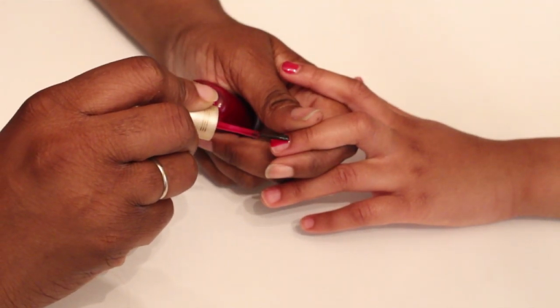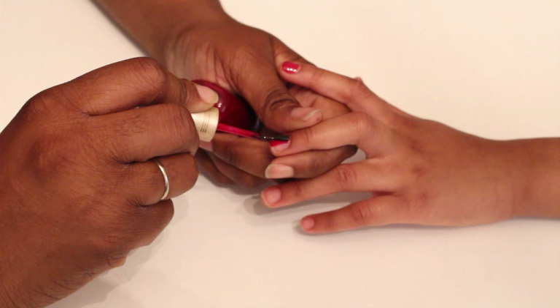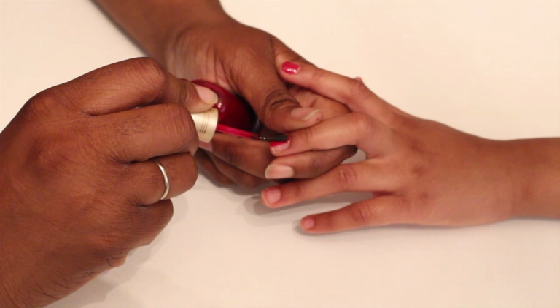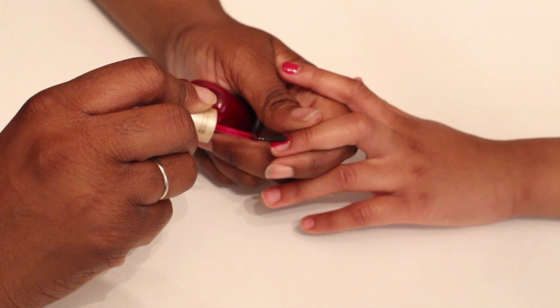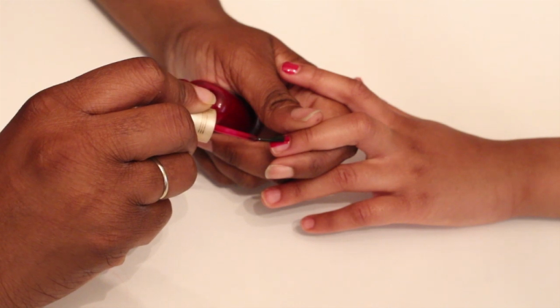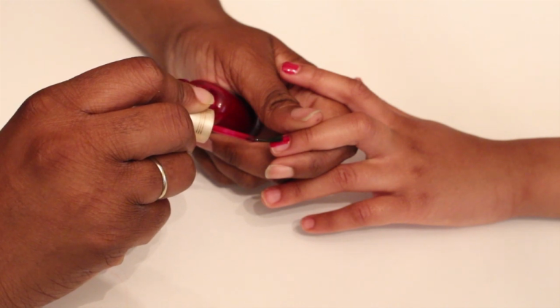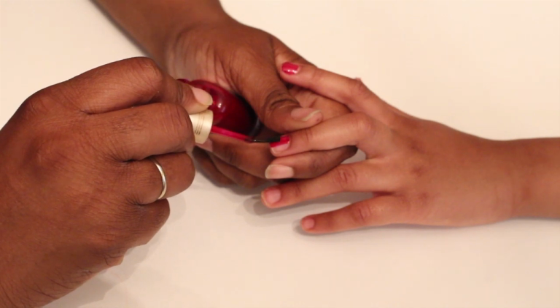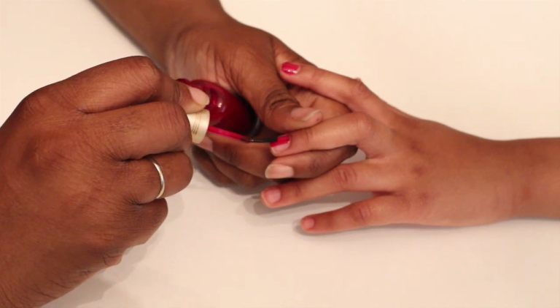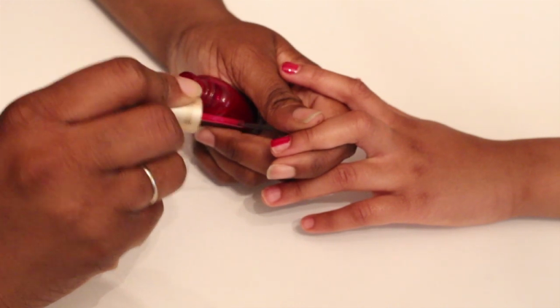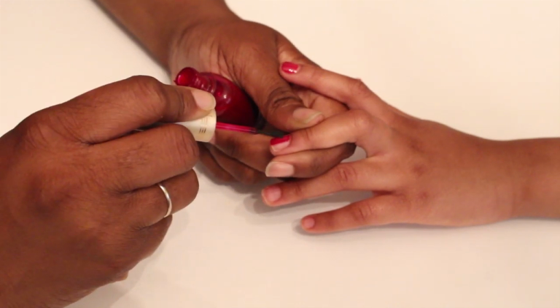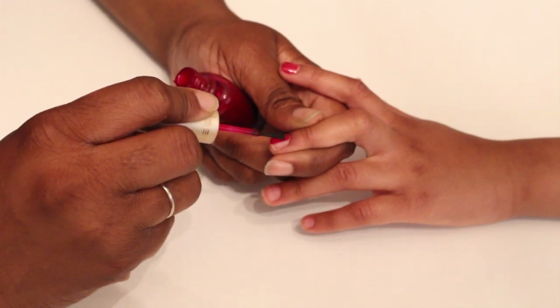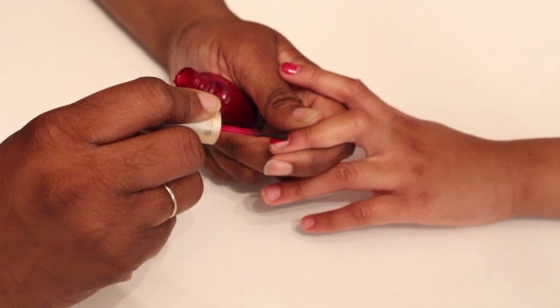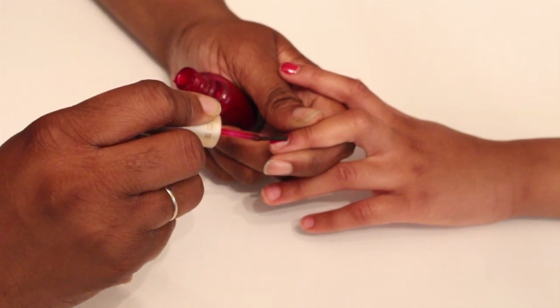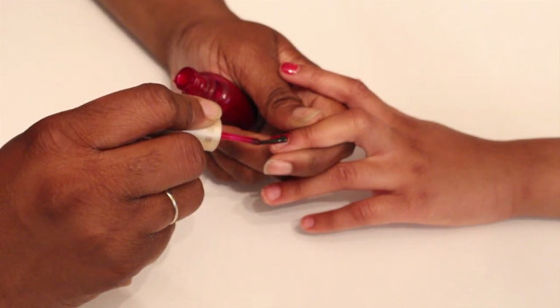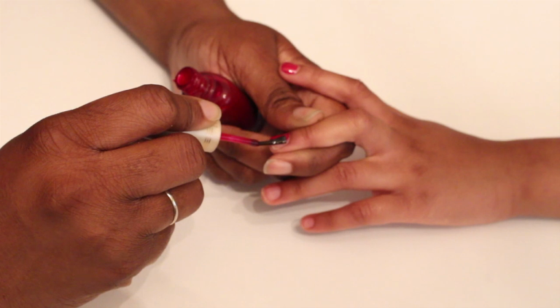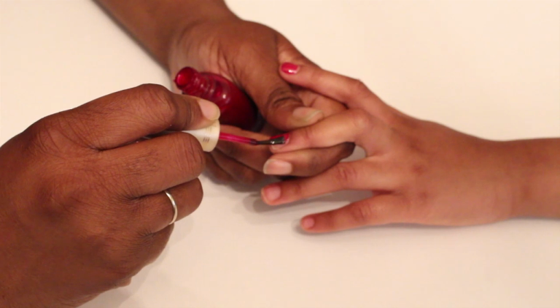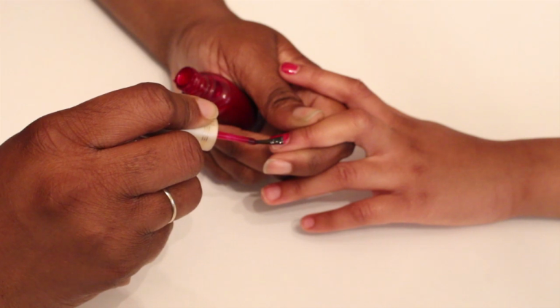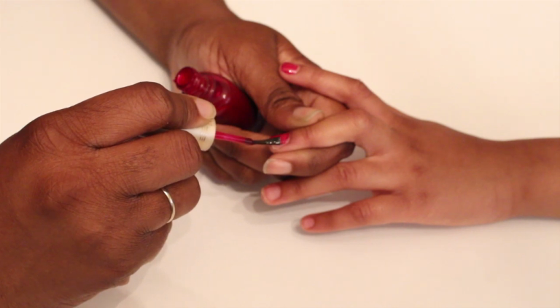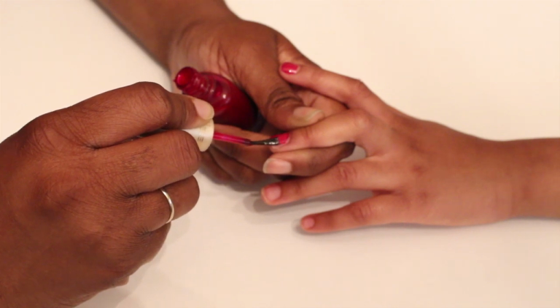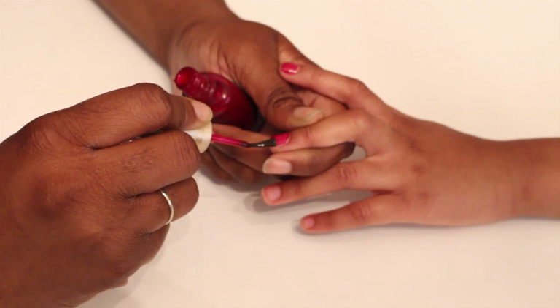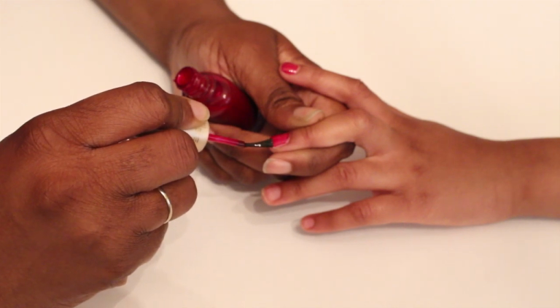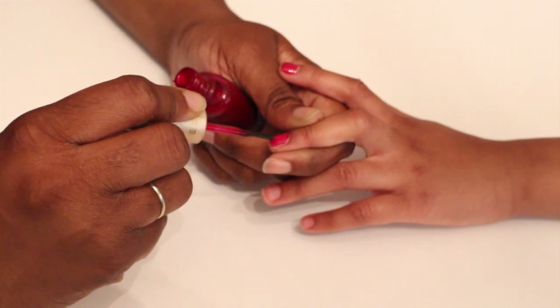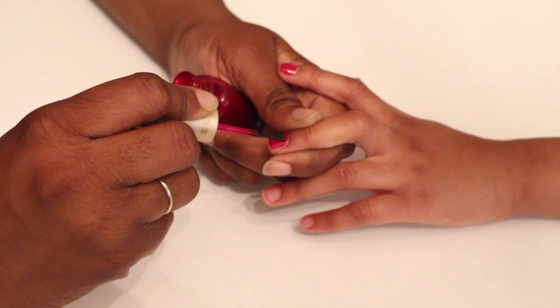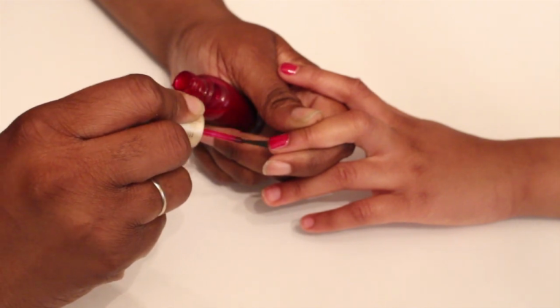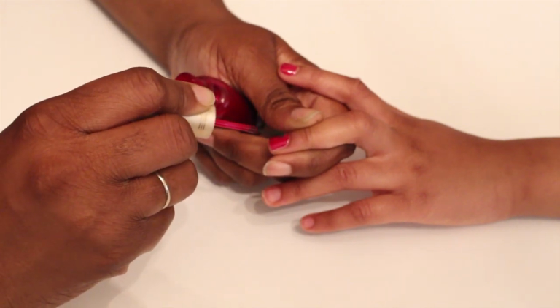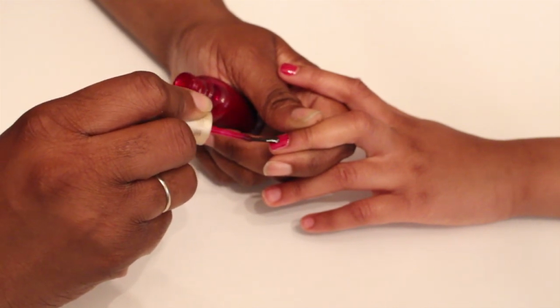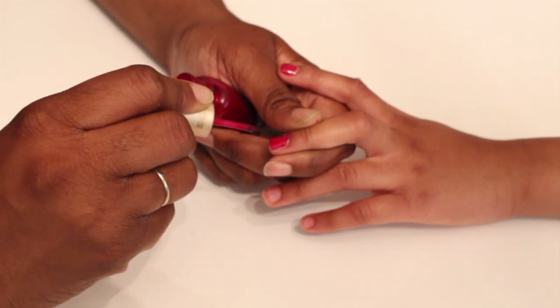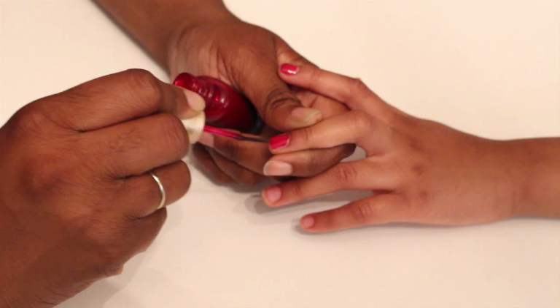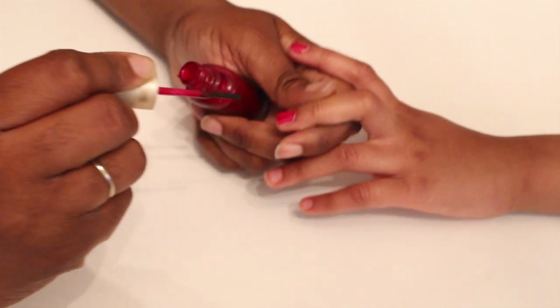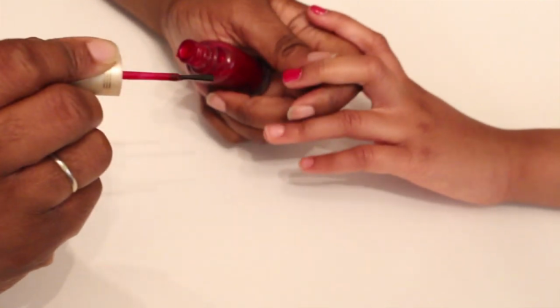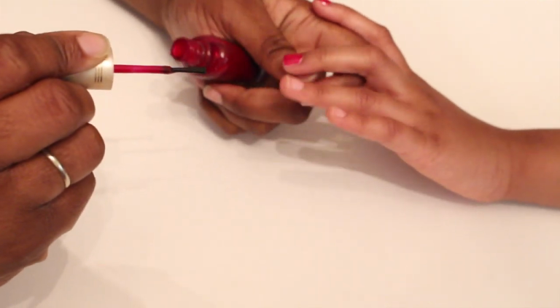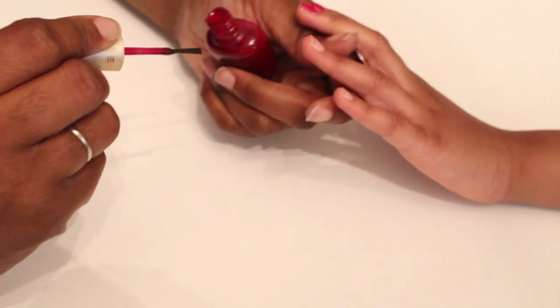I don't let my daughter wear polish on a regular basis, so this won't be on very long — just for a special occasion. I'm not worried about it lasting more than 24 hours. Let the red polish dry completely.